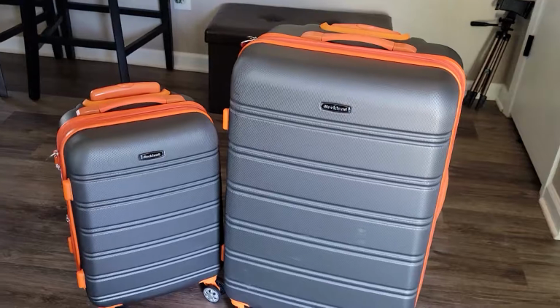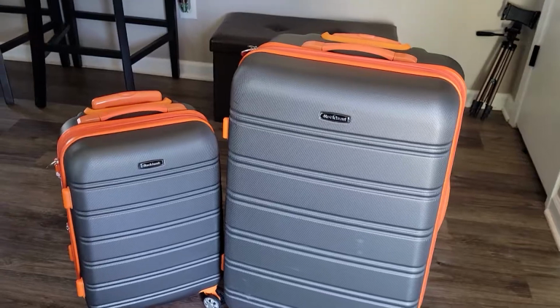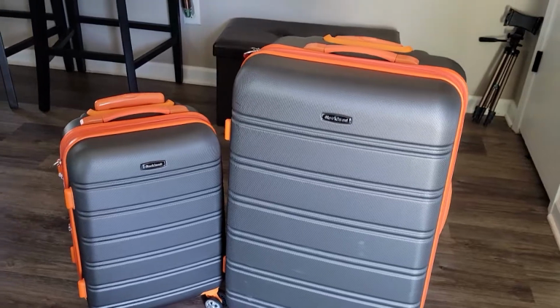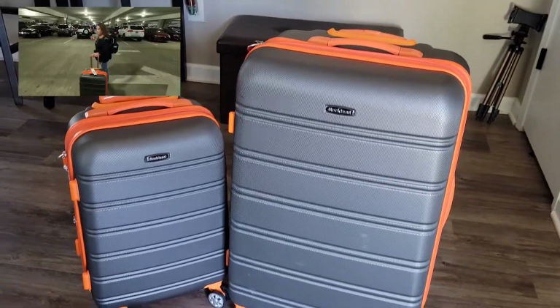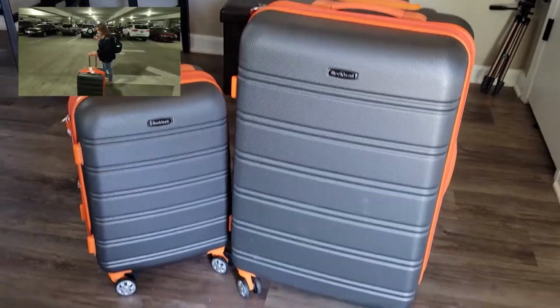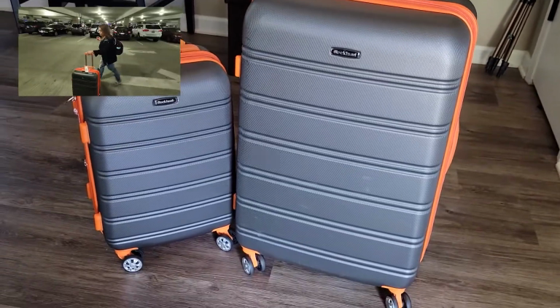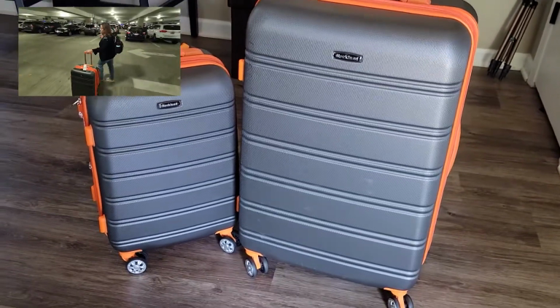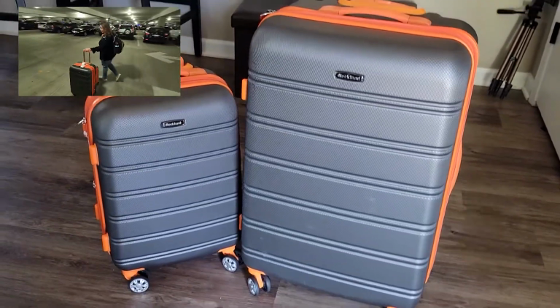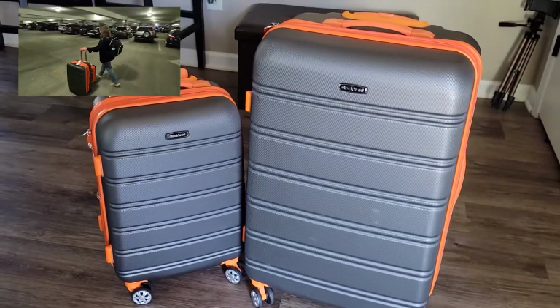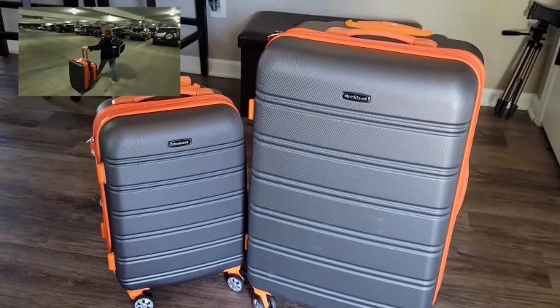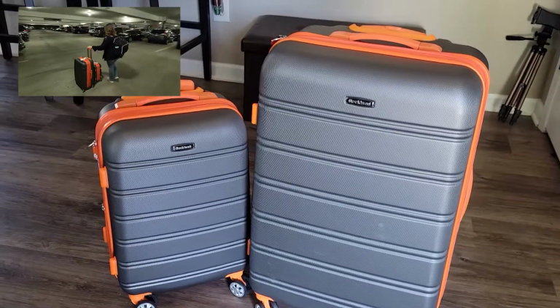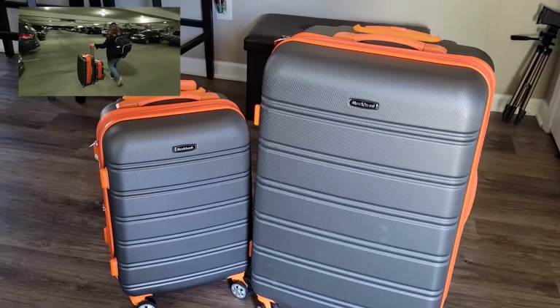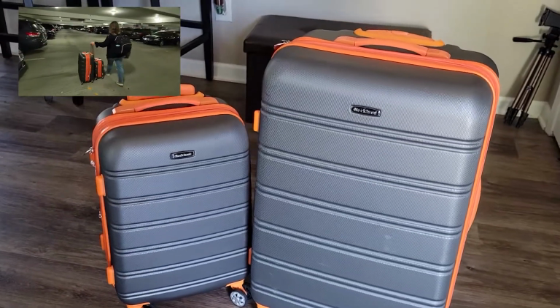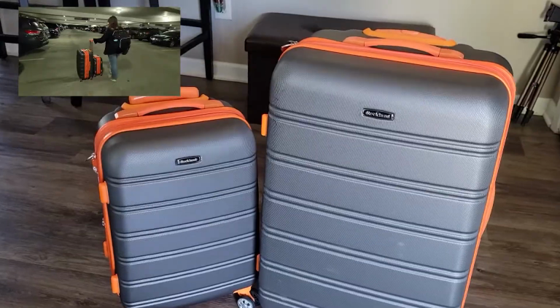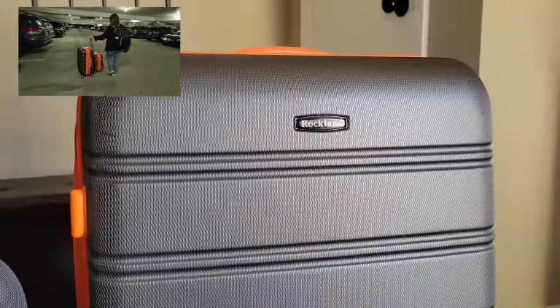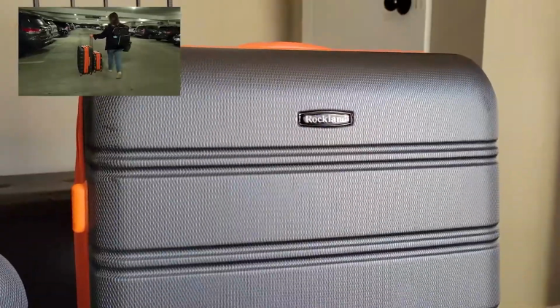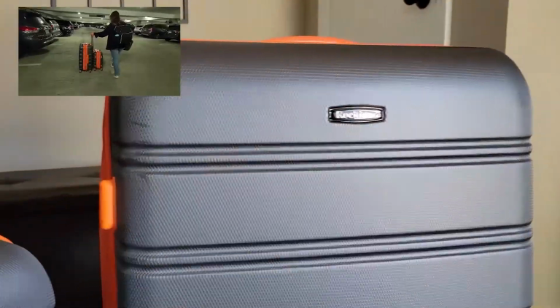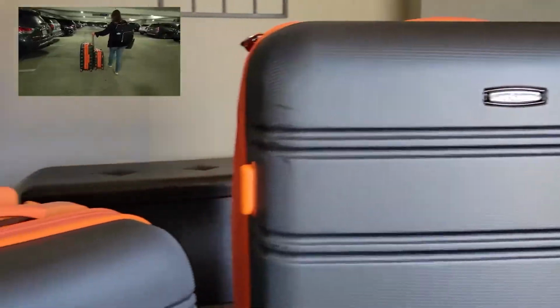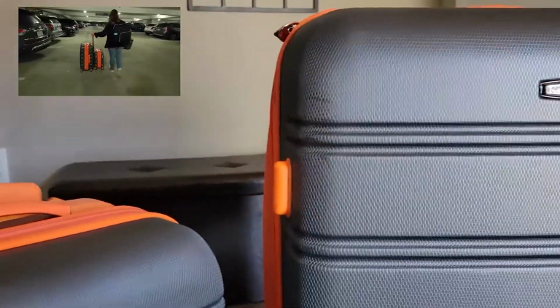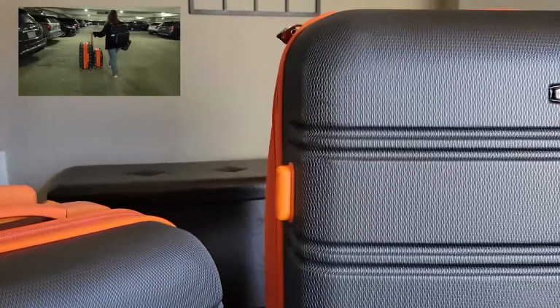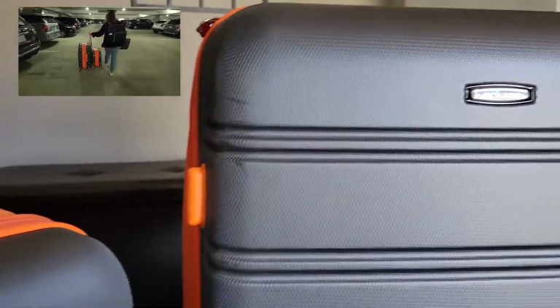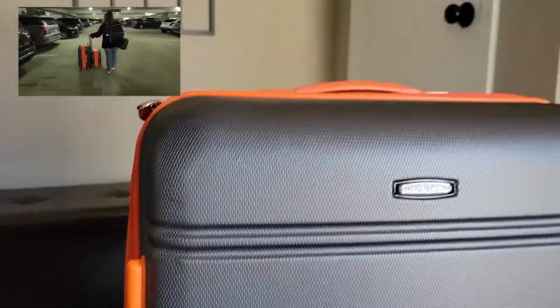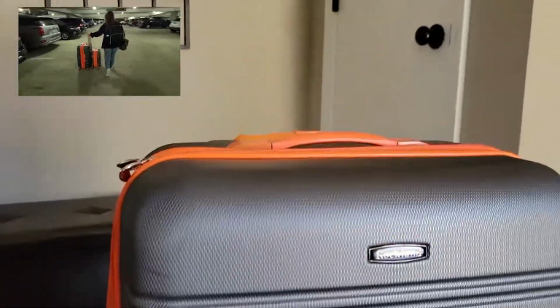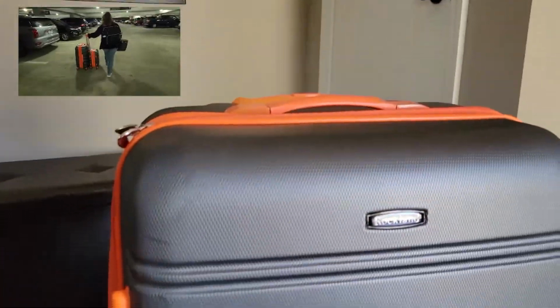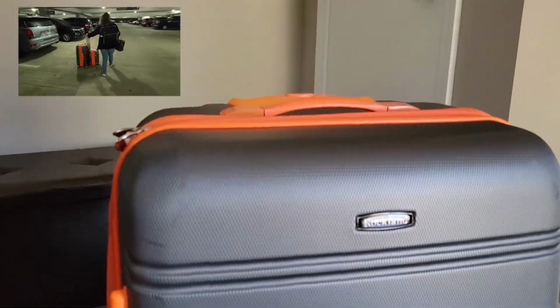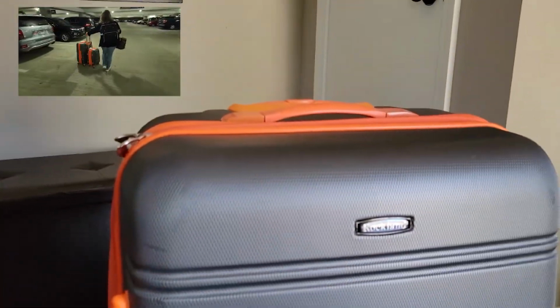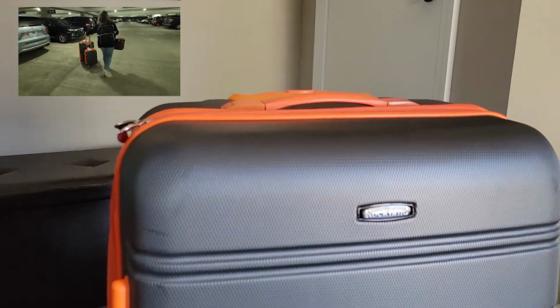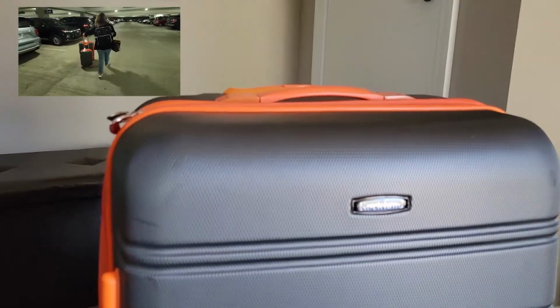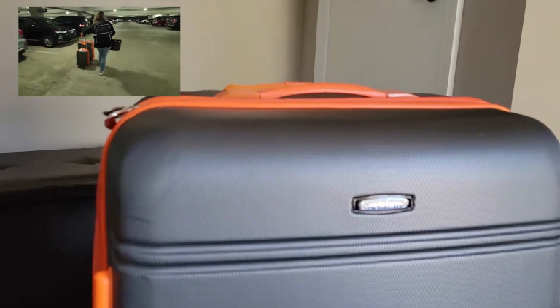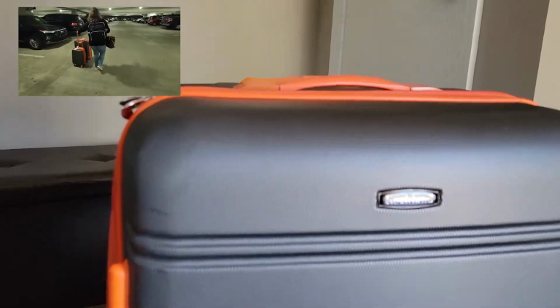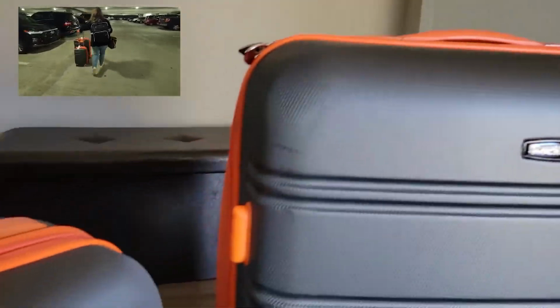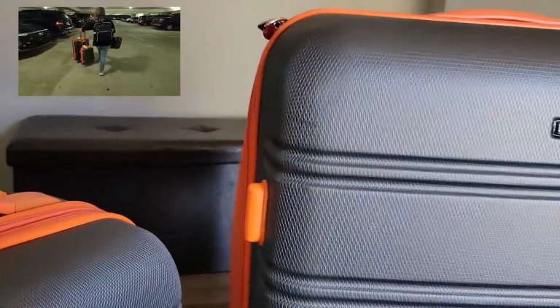Hi everybody! Stephanie here. I wanted to show you these really great suitcases just grabbed from Rockland. I love the design of these, and I love the color. It does have a lot of different color options — this is the gray and orange version.